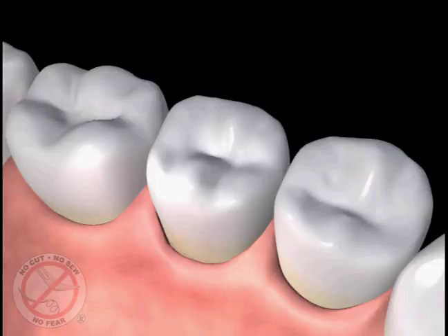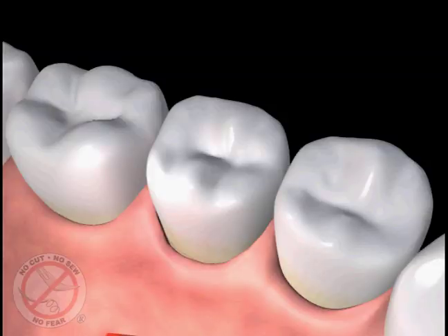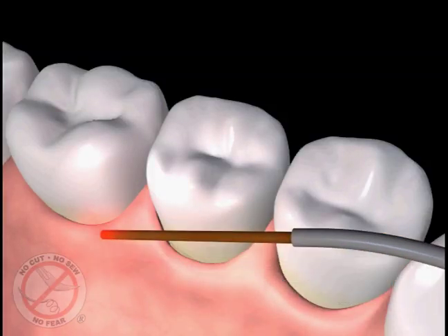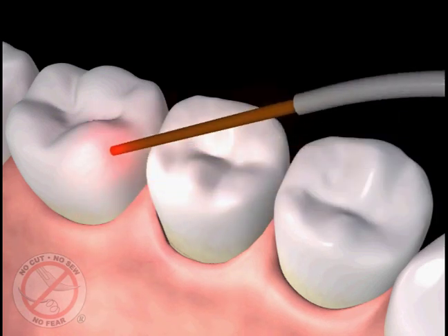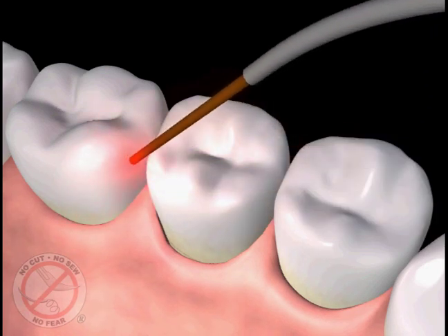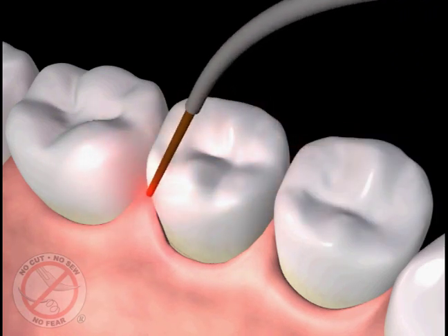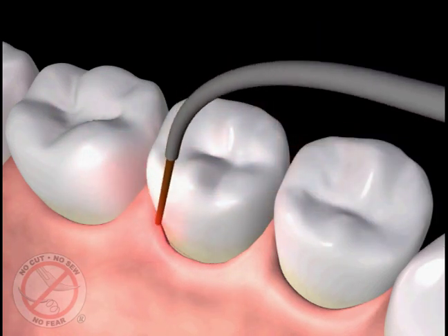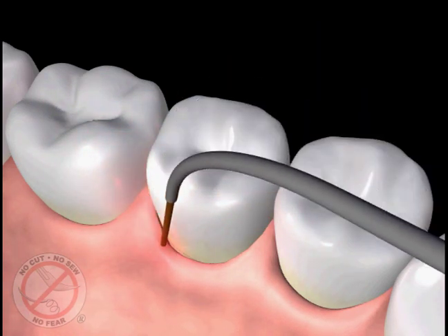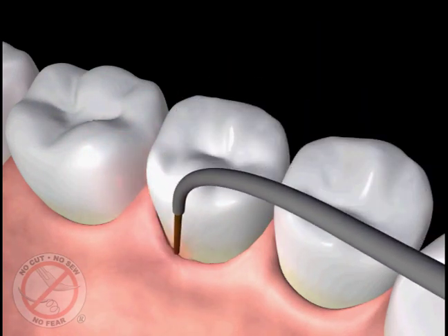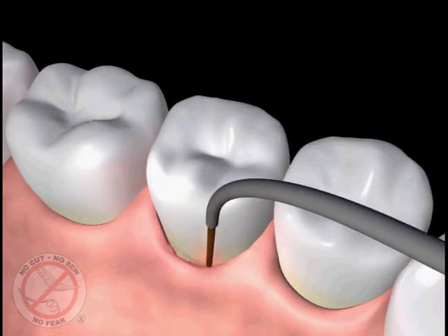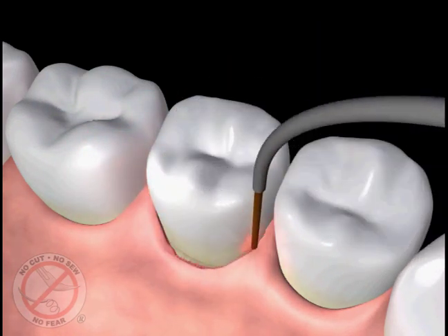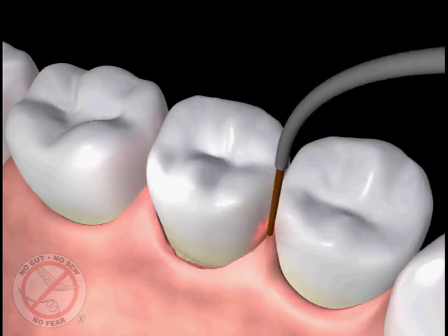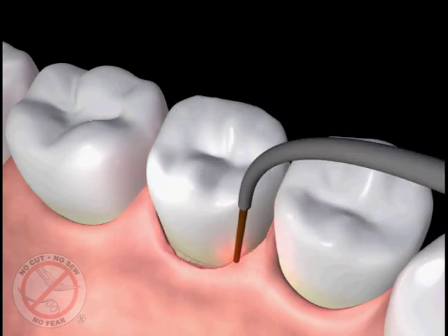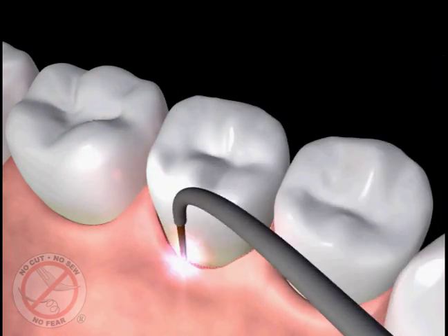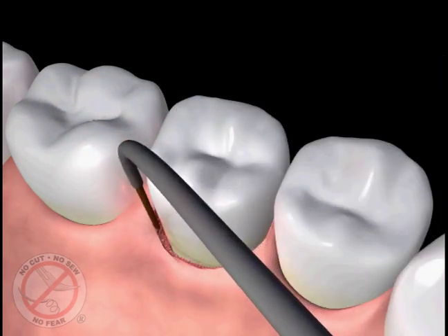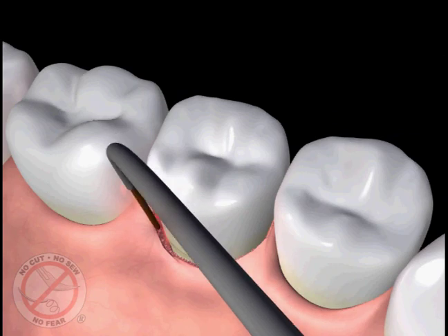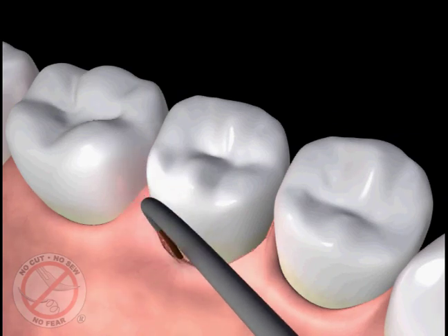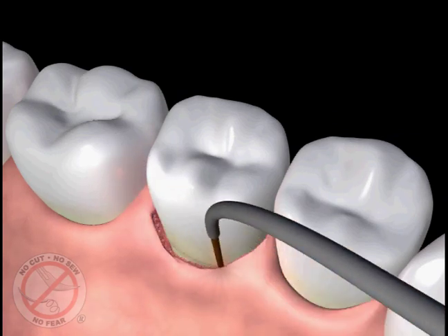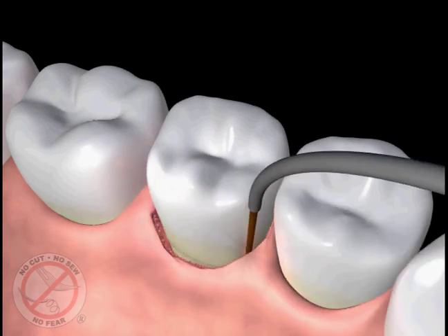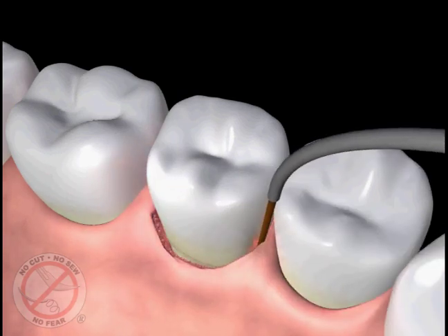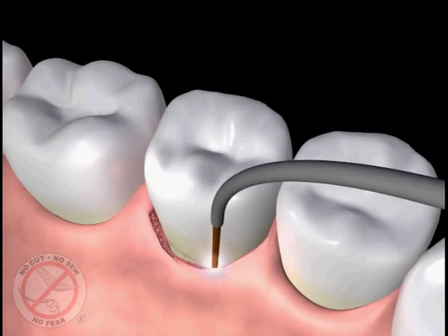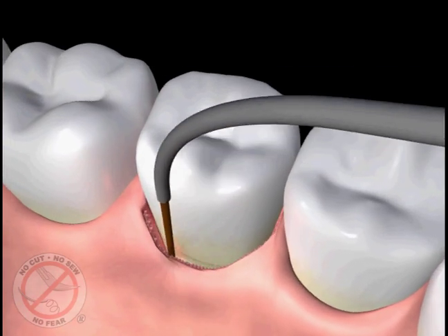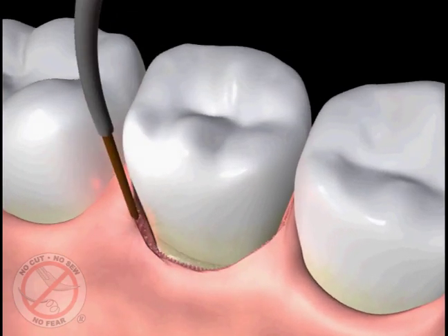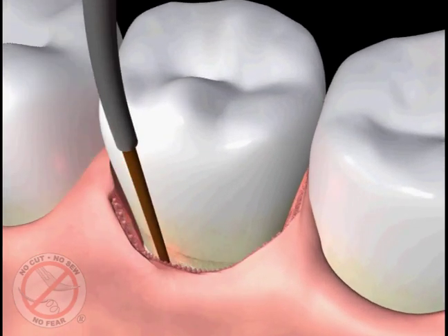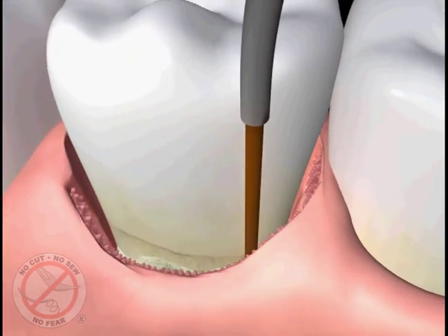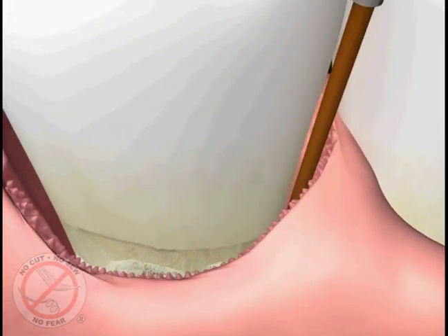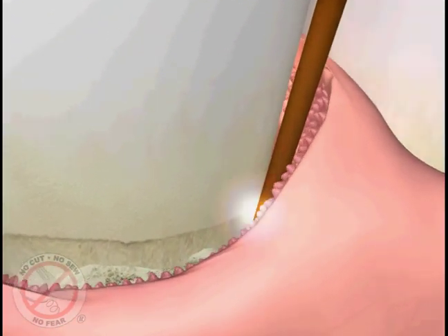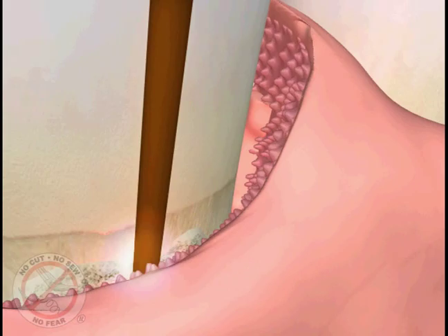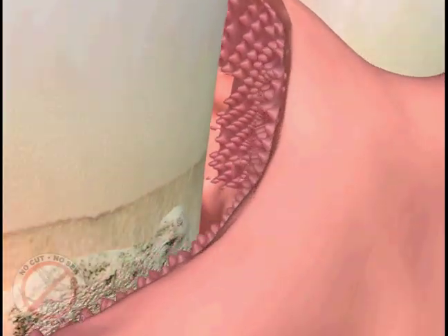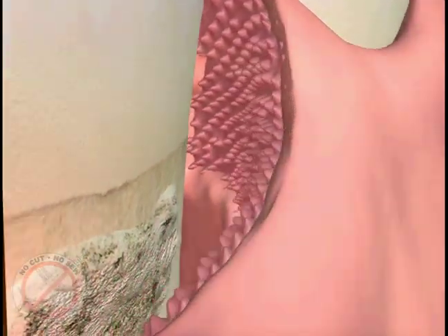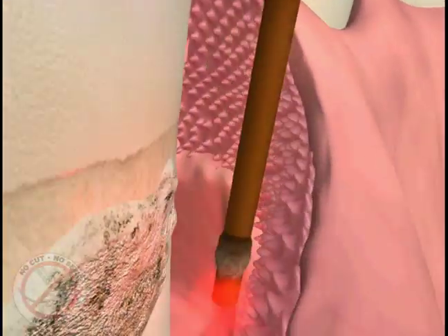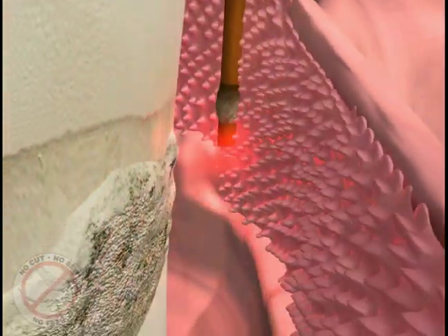The fiber optic tip is gently placed at the top of the periodontal pocket to begin removal of diseased tissue that lines the pocket. This is where bacteria live and build a neighborhood of its own that destroys healthy gum tissue and bone that holds your teeth in their proper position.